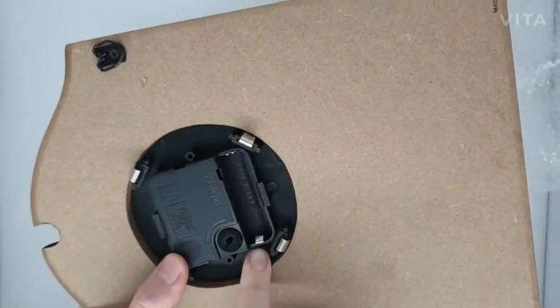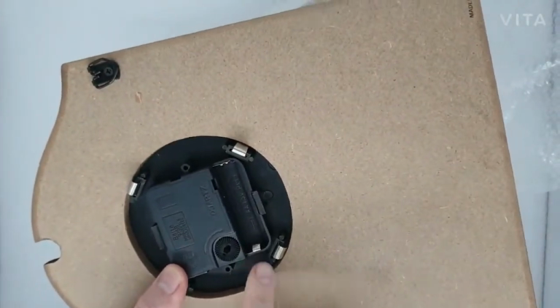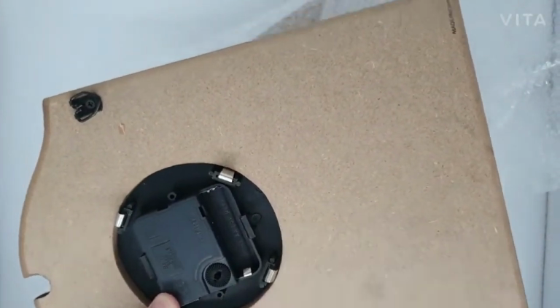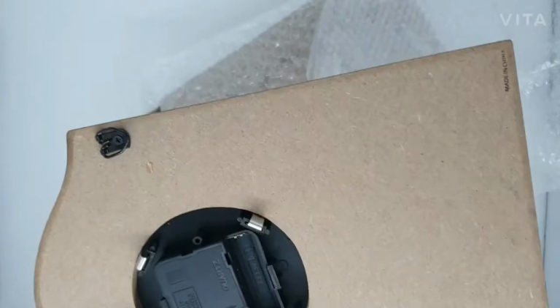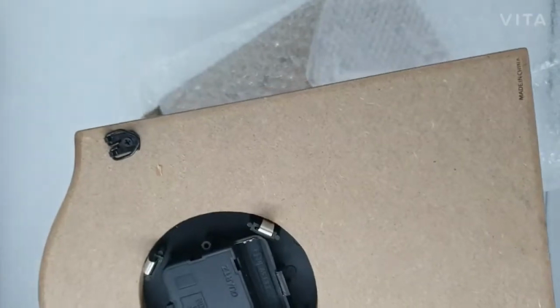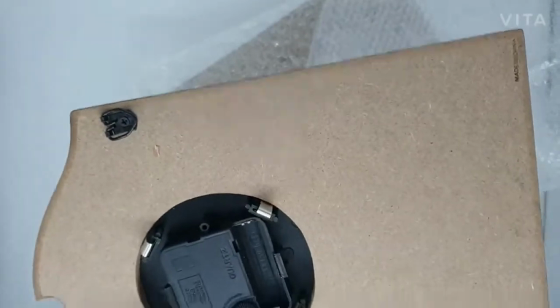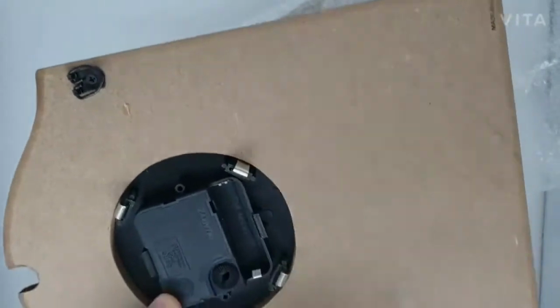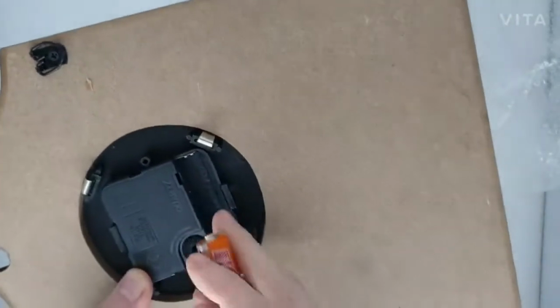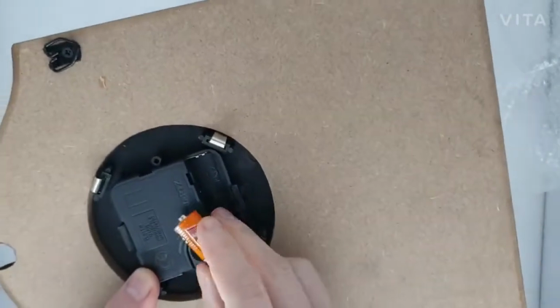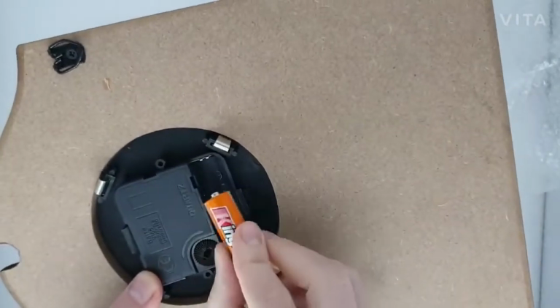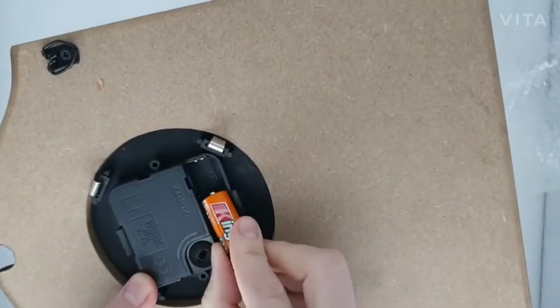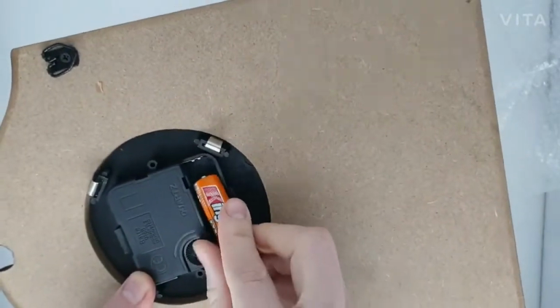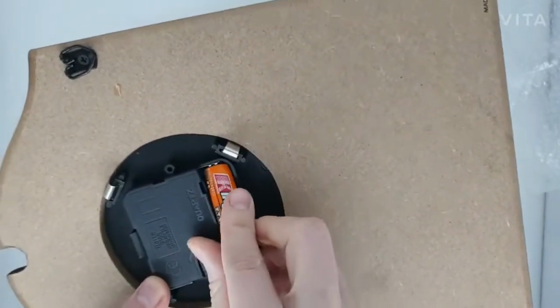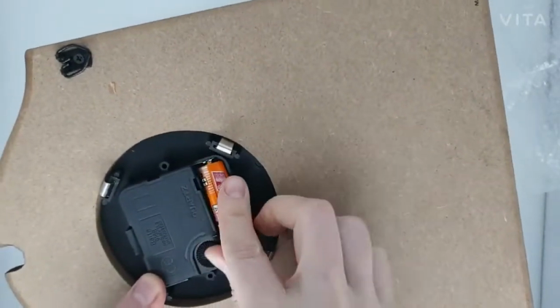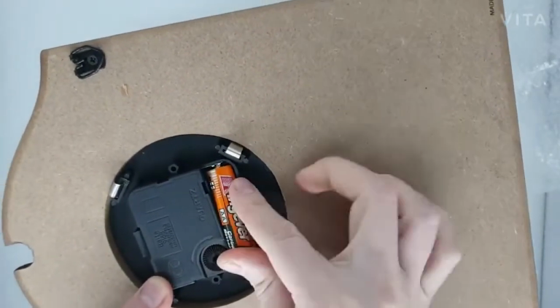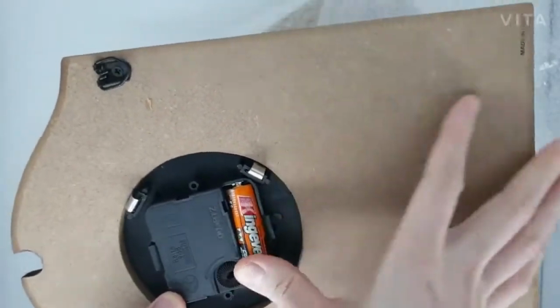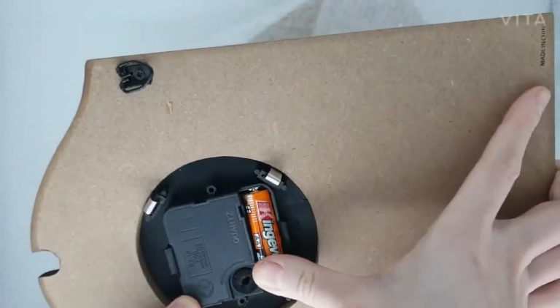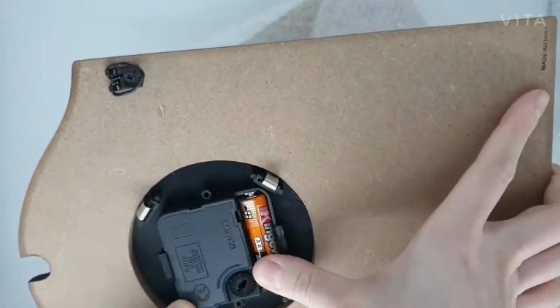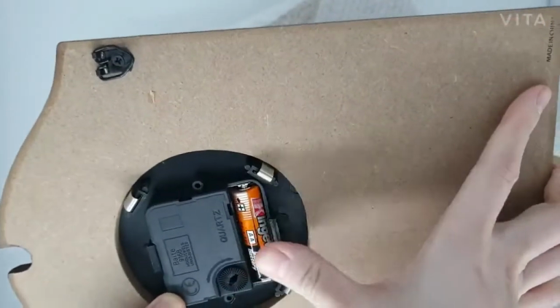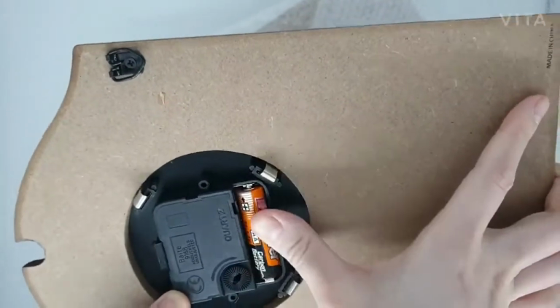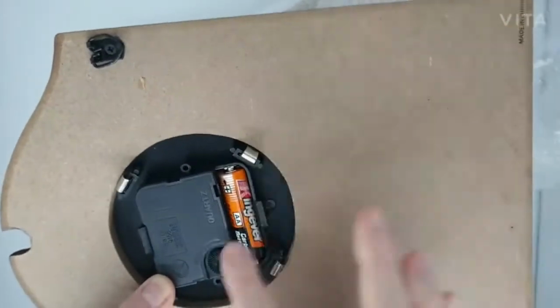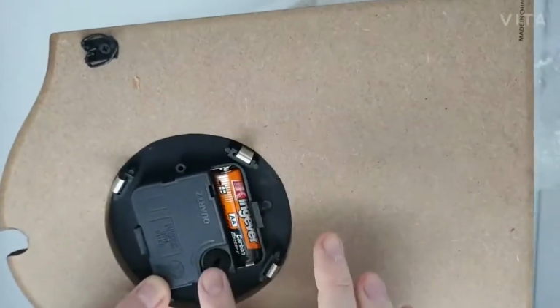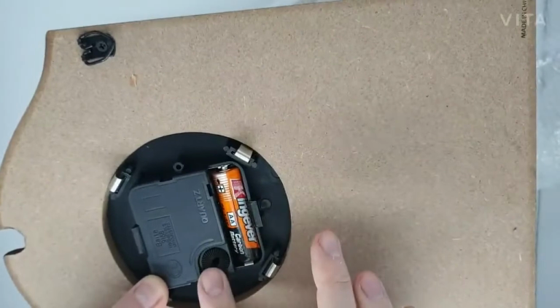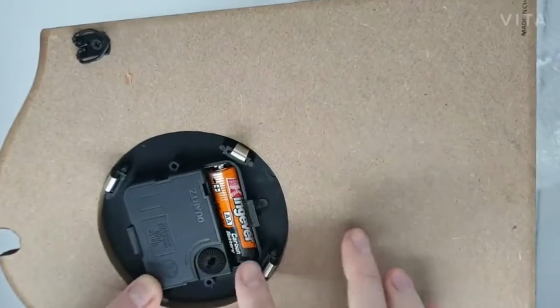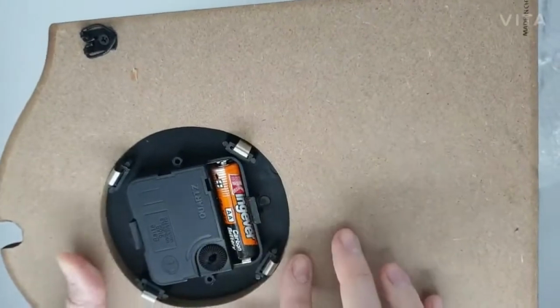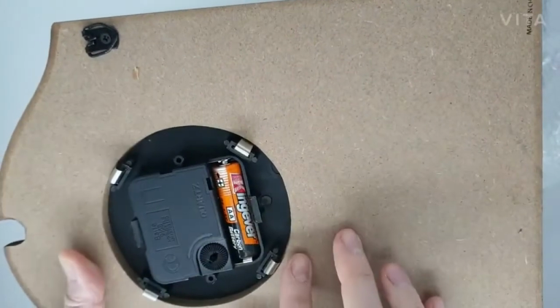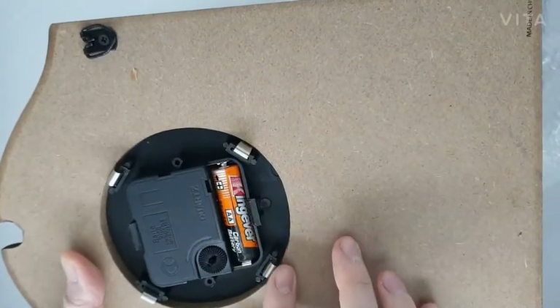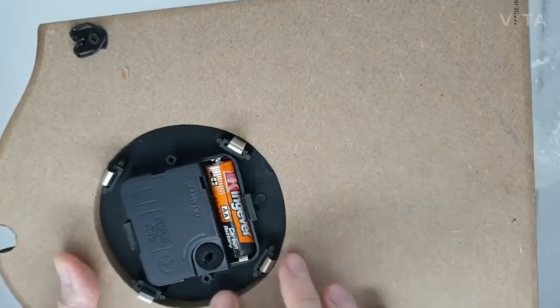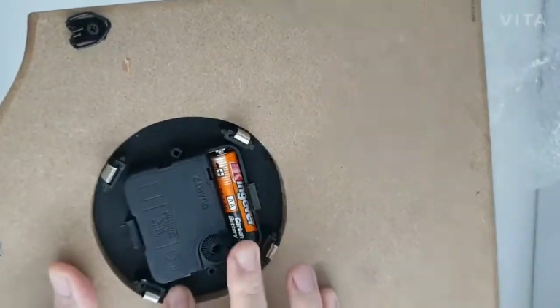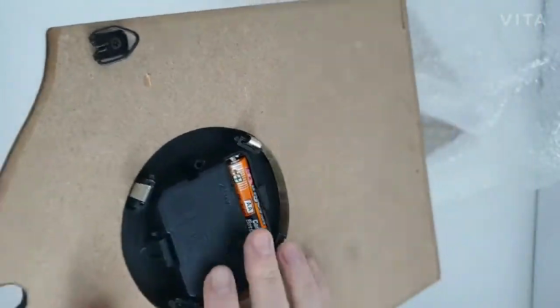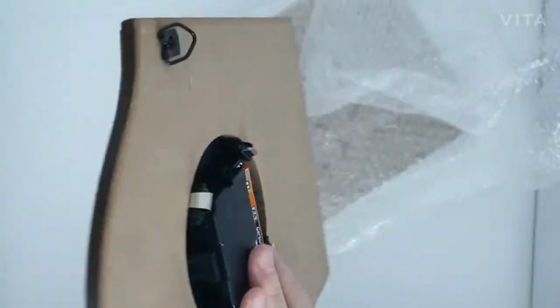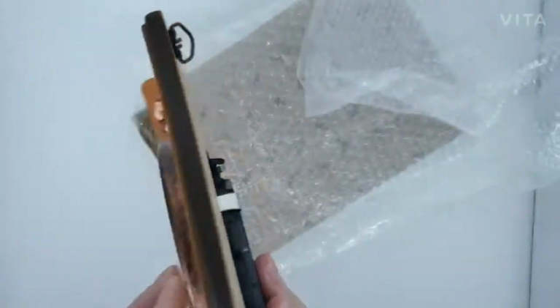On the back side, please insert a AA battery — just one AA battery for it to operate.